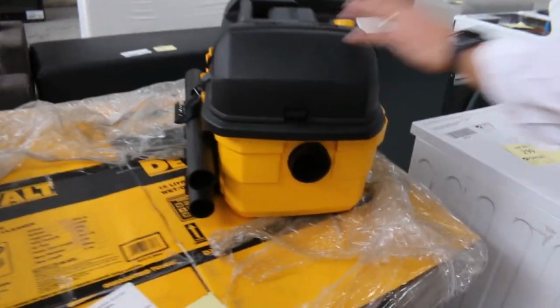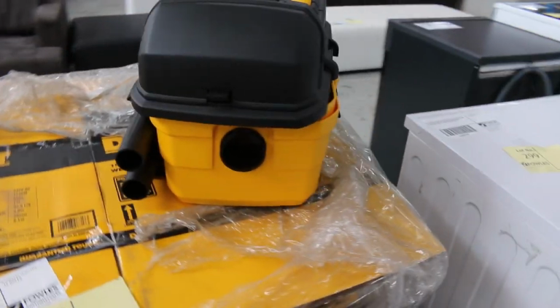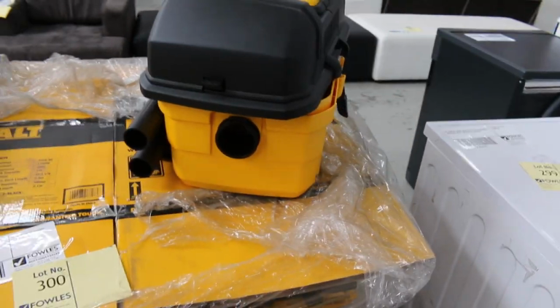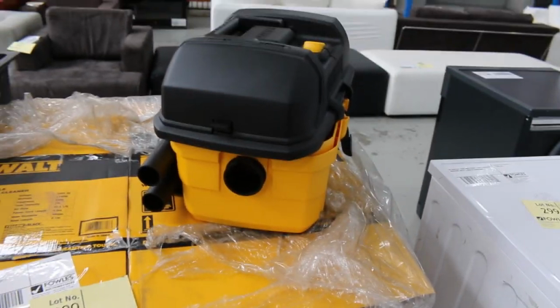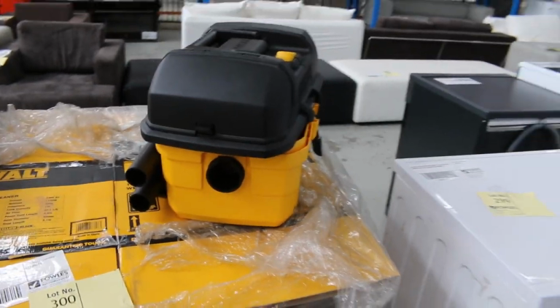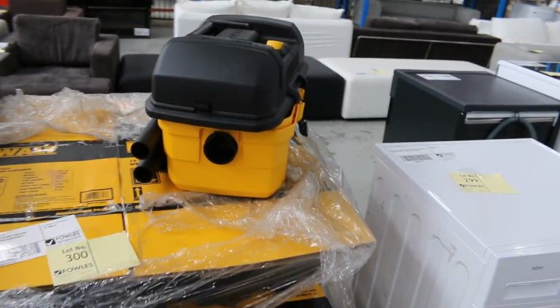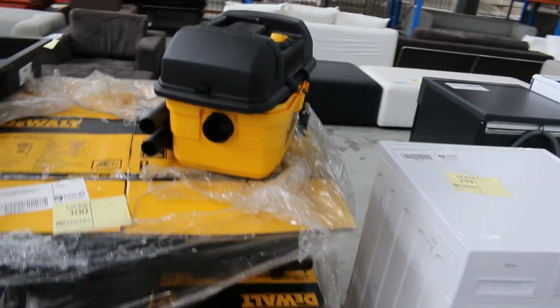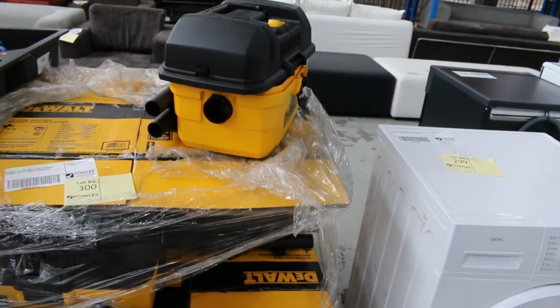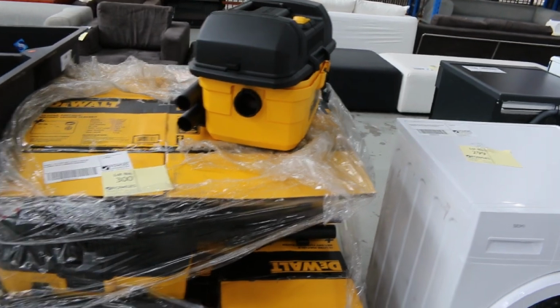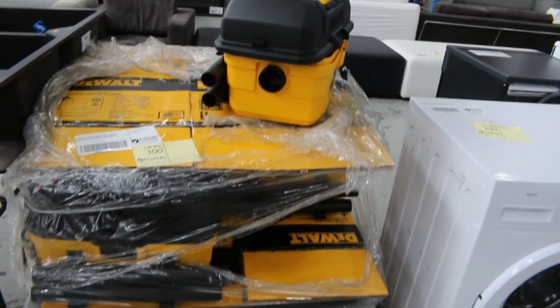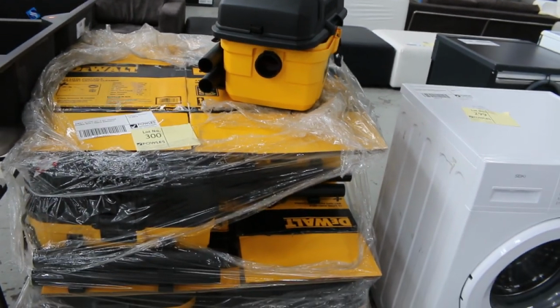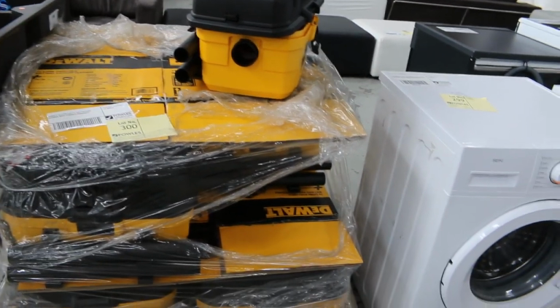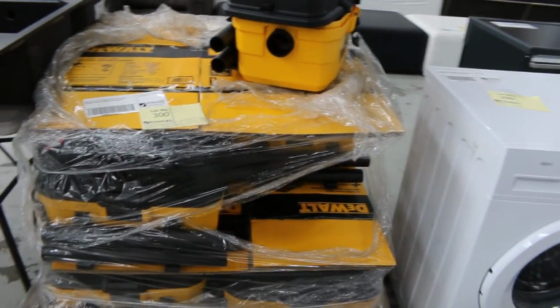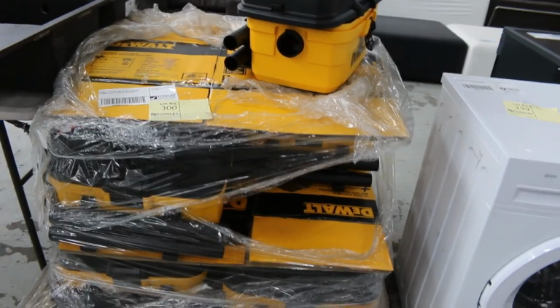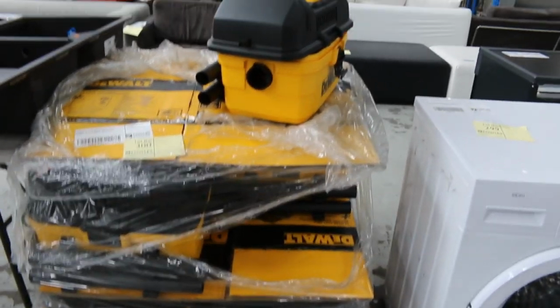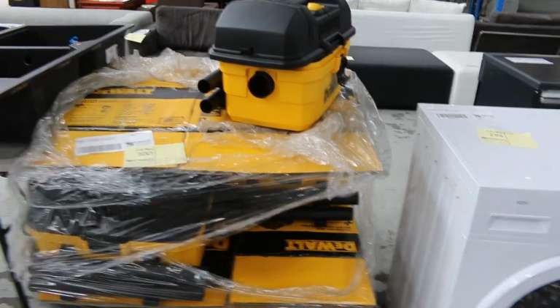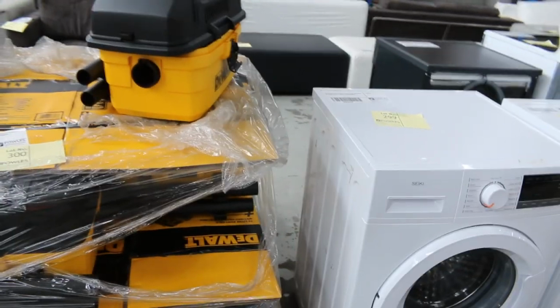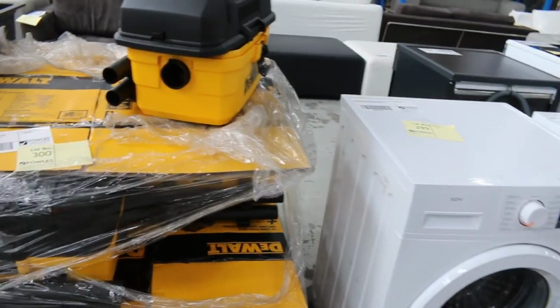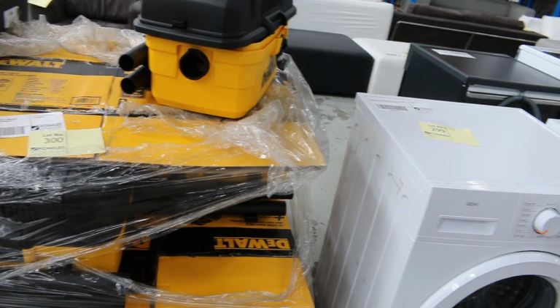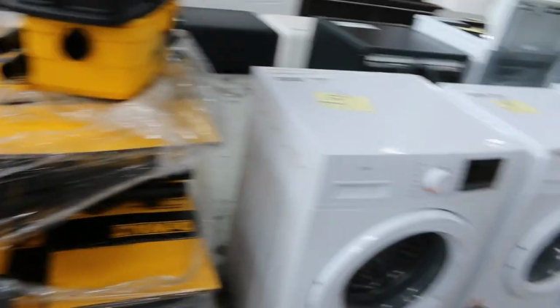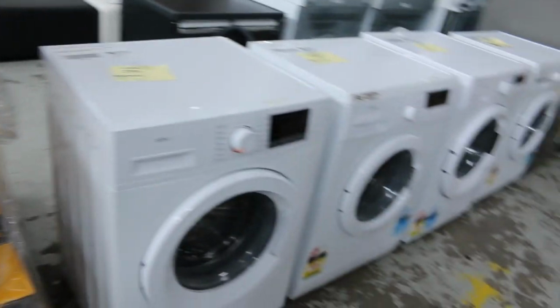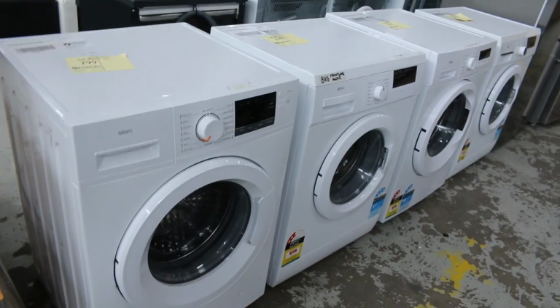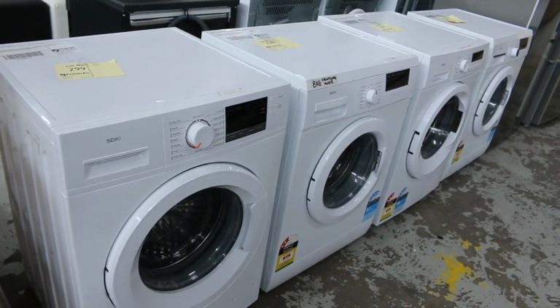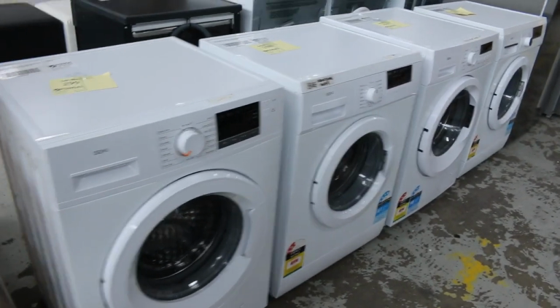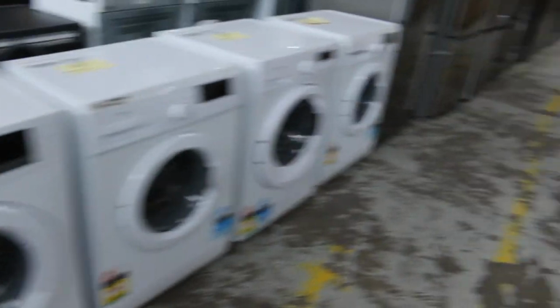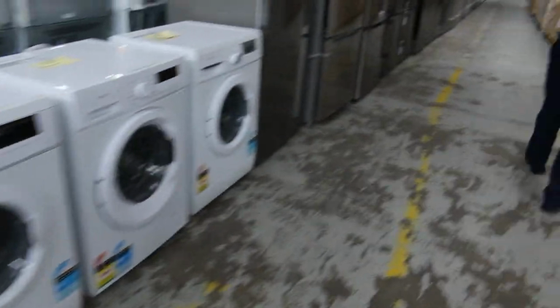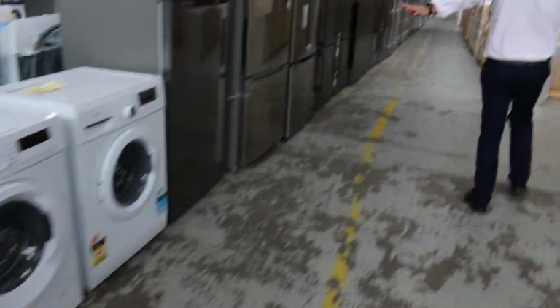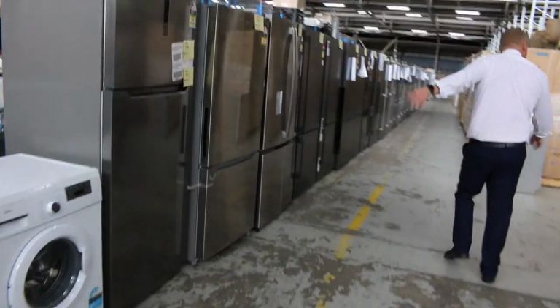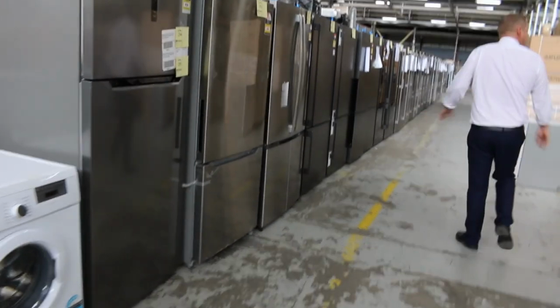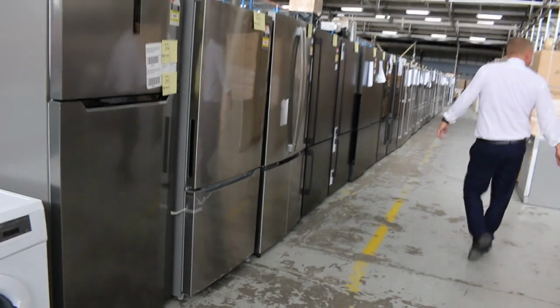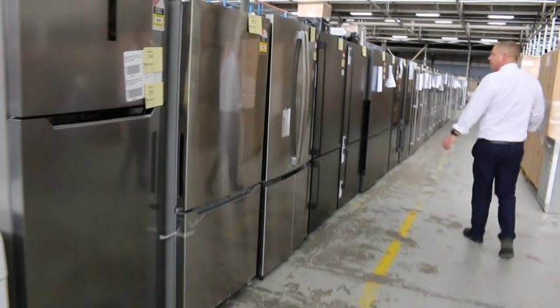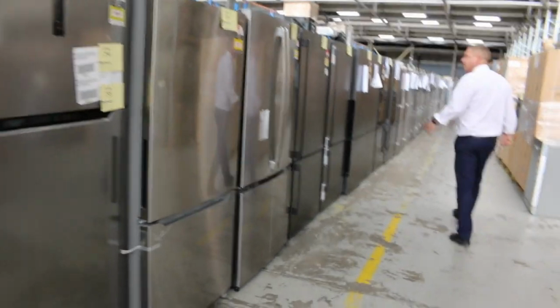A heap of these vacuum cleaners, the wet and dry vacuums. I'm guessing they'll sell probably $60, $70, maybe $80, just depending on where the bidding goes. Looks like we've got a dozen of those. Front load washing machines there — pretty nice looking units, the front load washing machines.